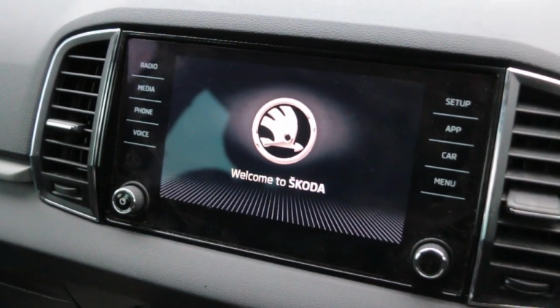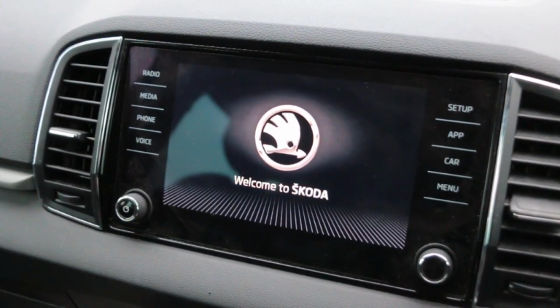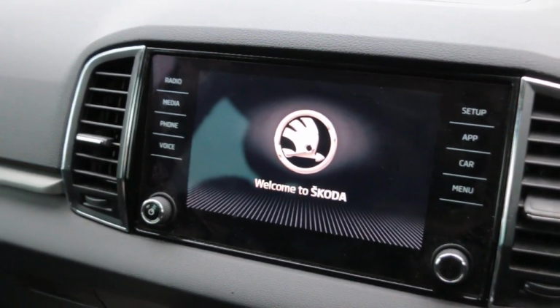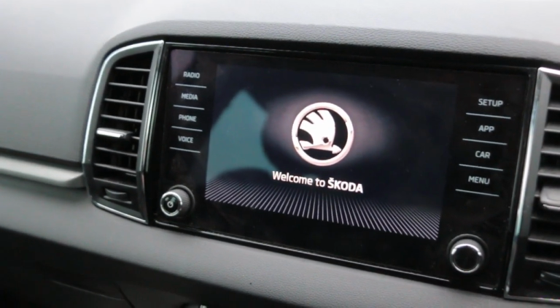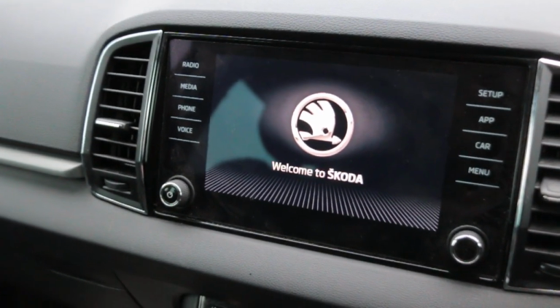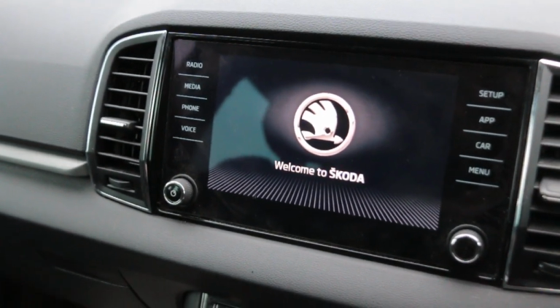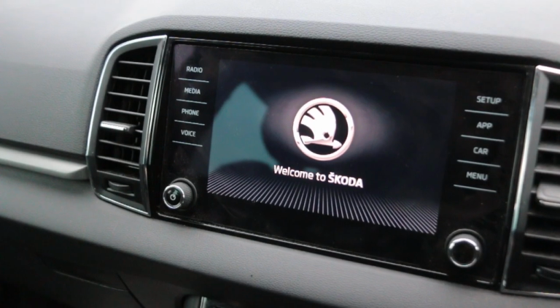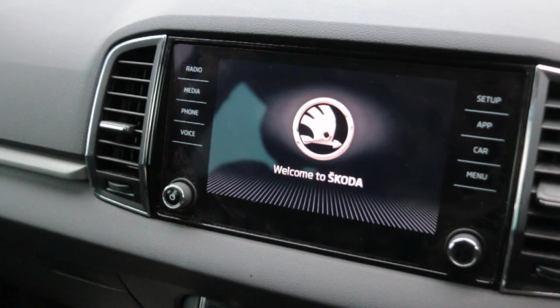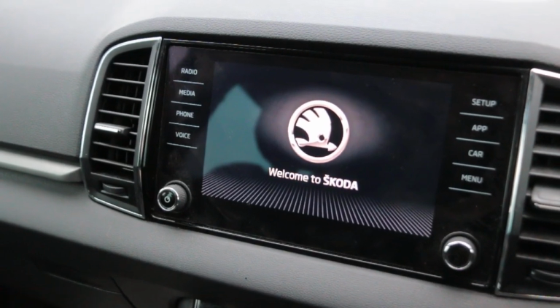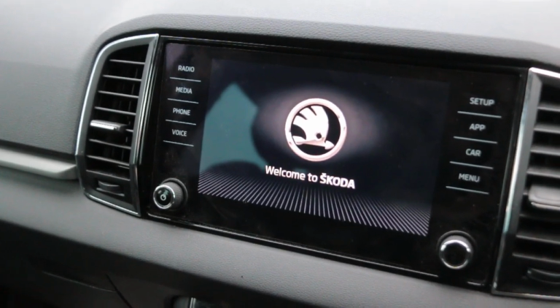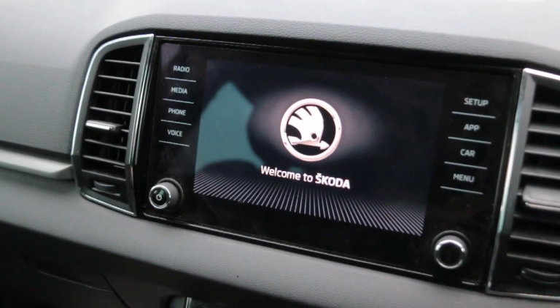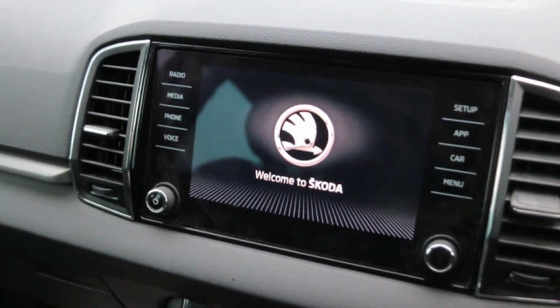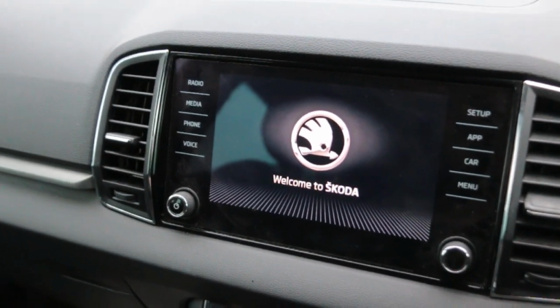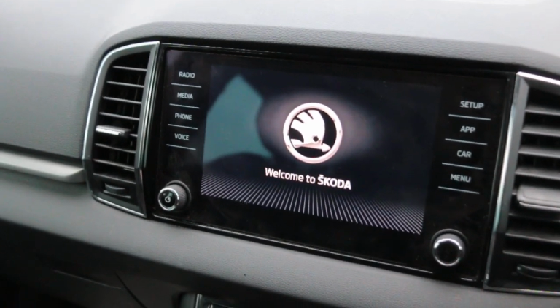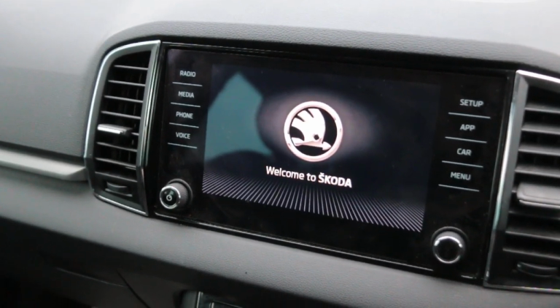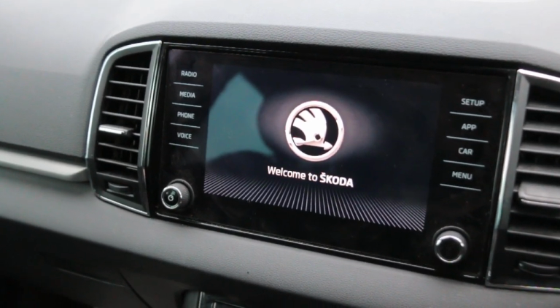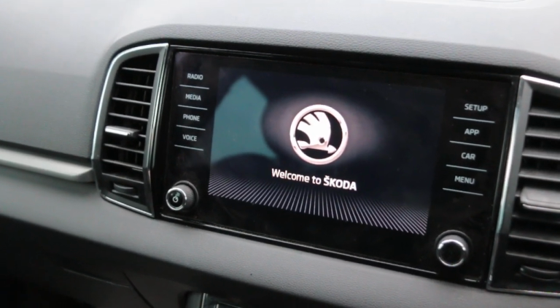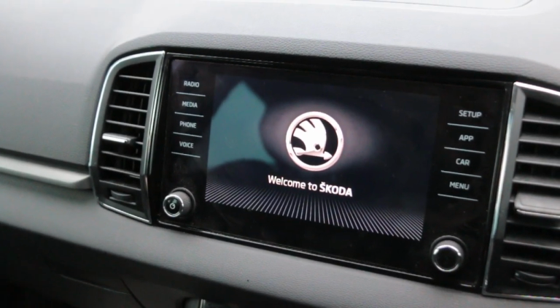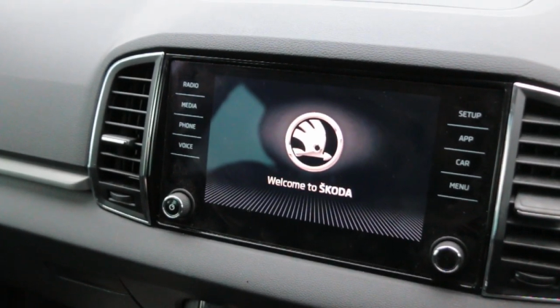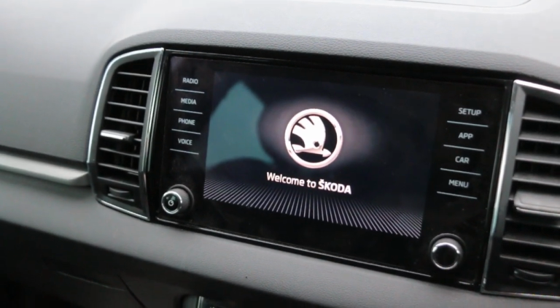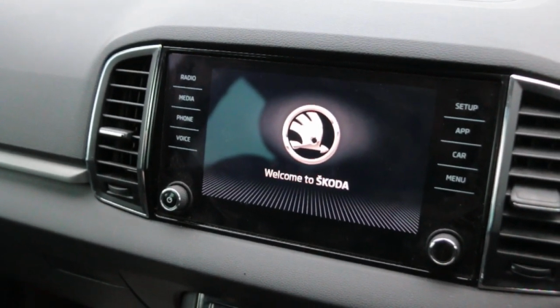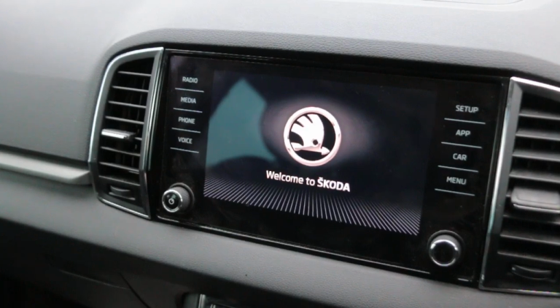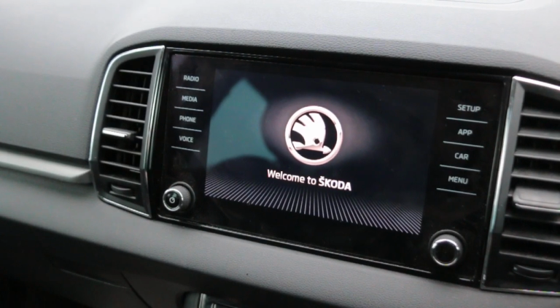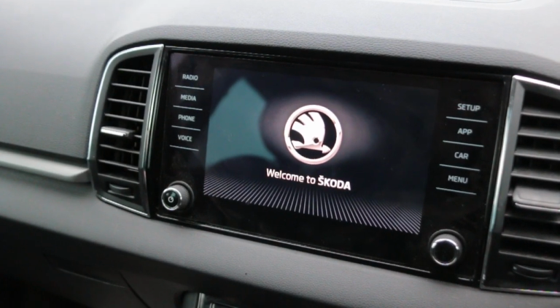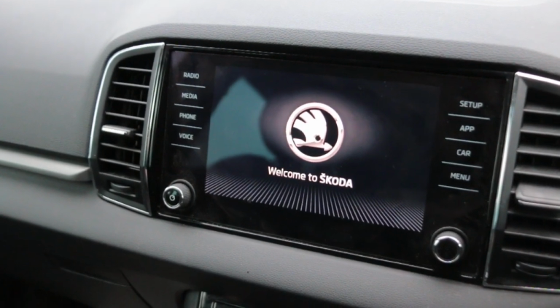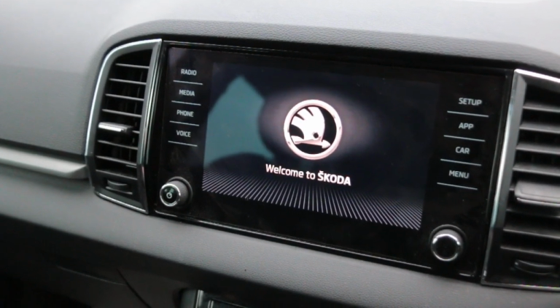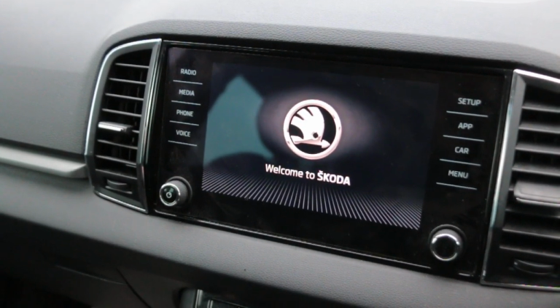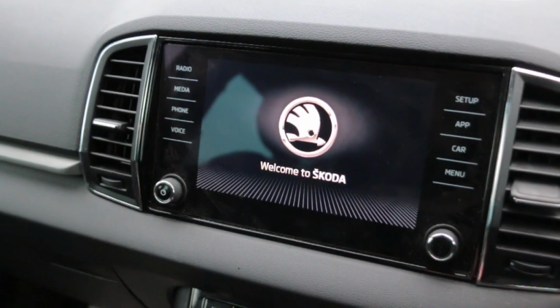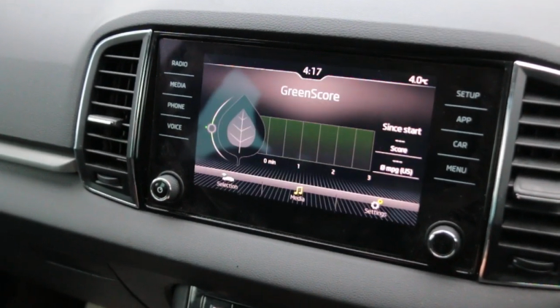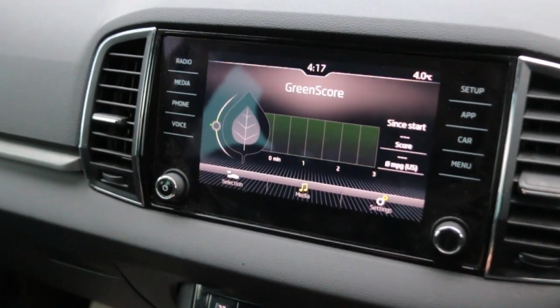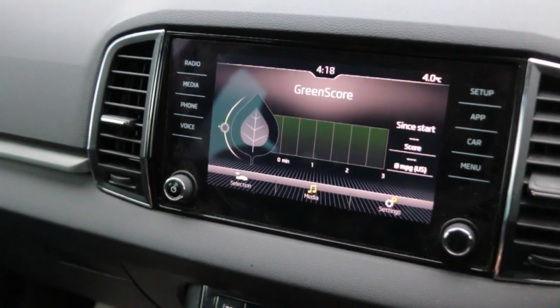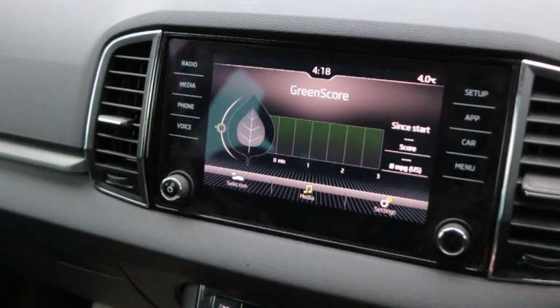KS touch screen, DAB radio, USB and AUX, Bluetooth, telephone connection, voice command, Apple CarPlay, Park Pilot.